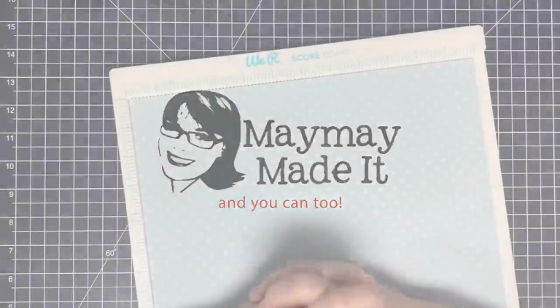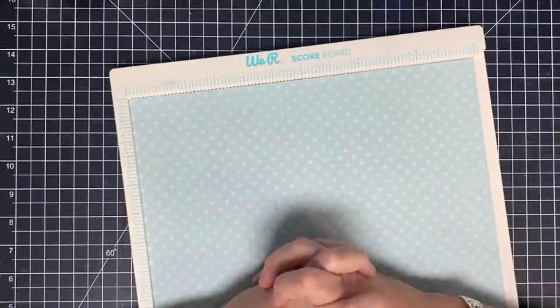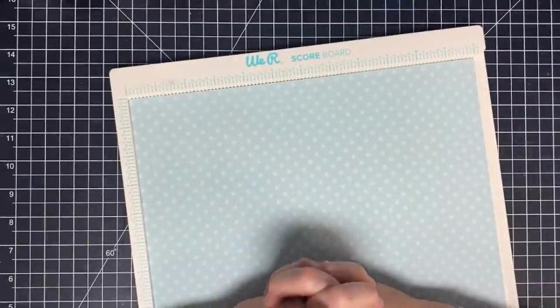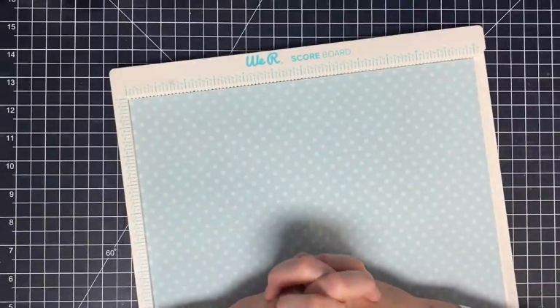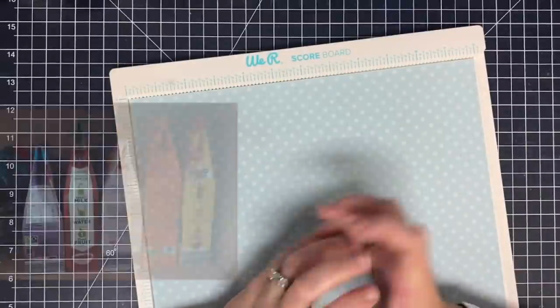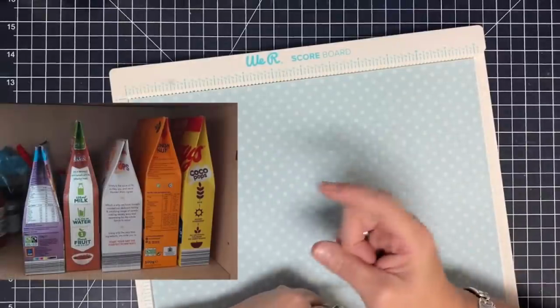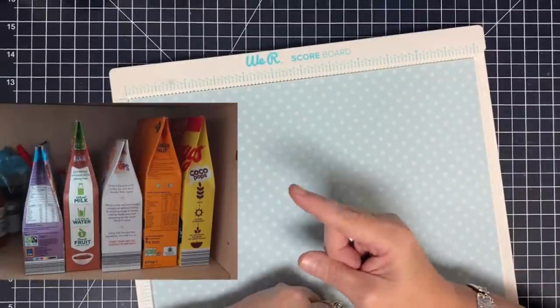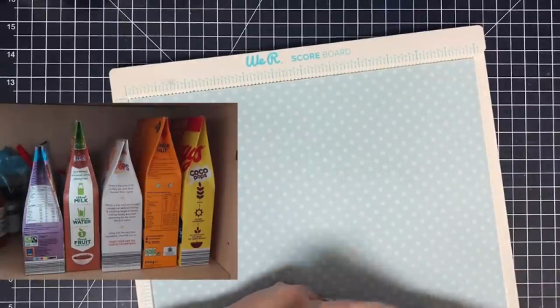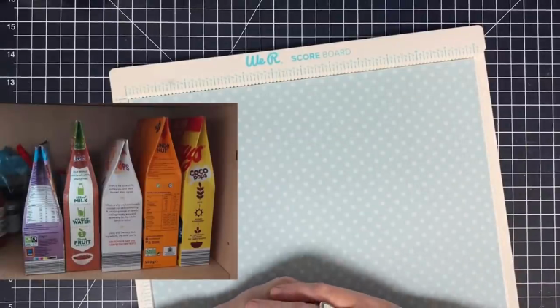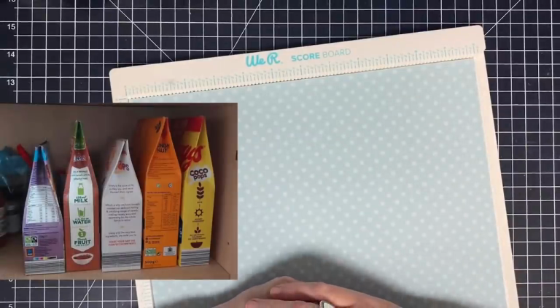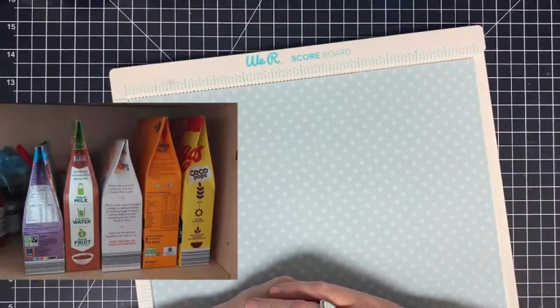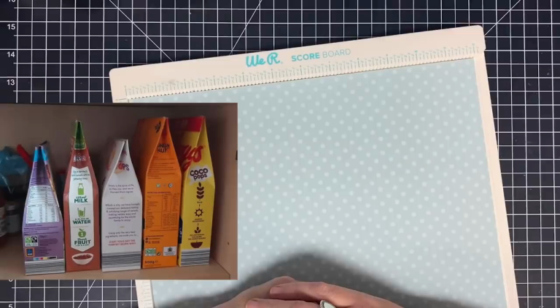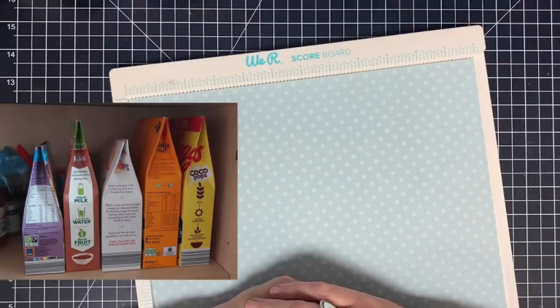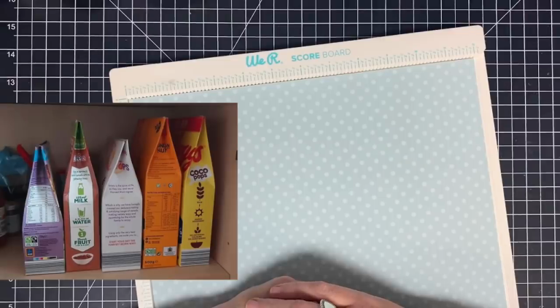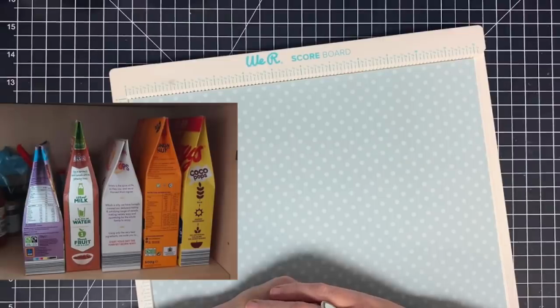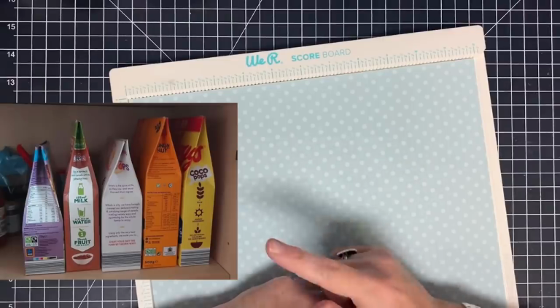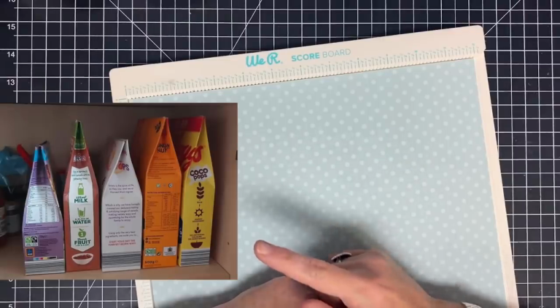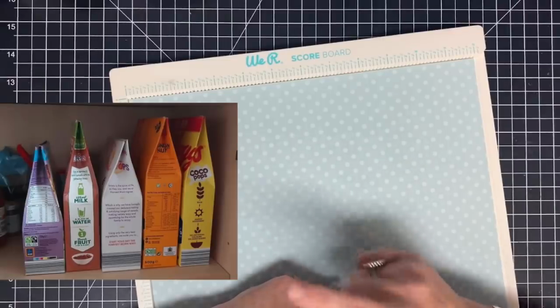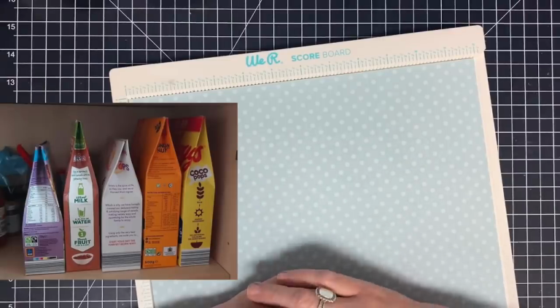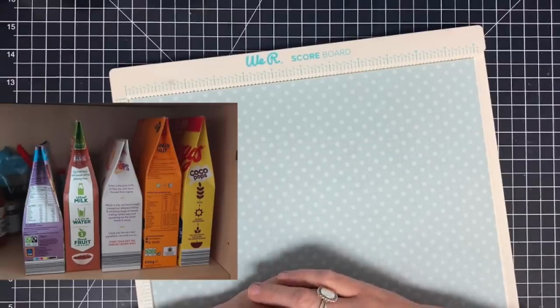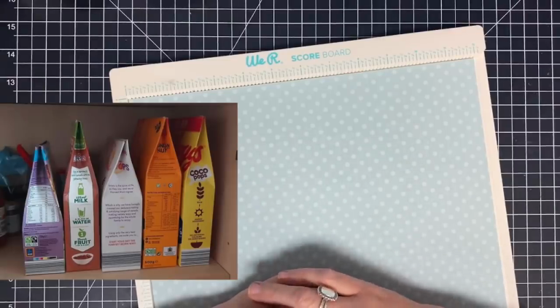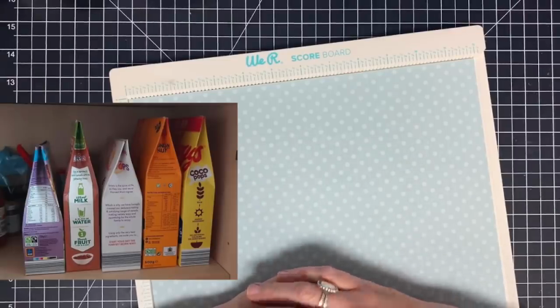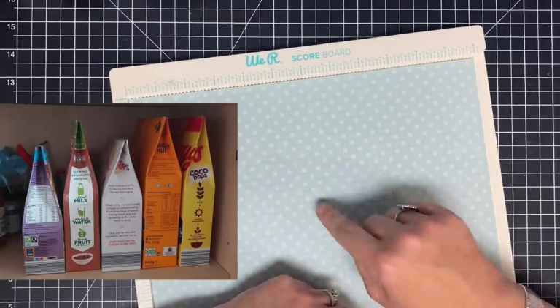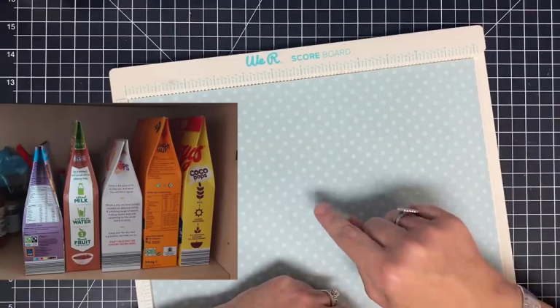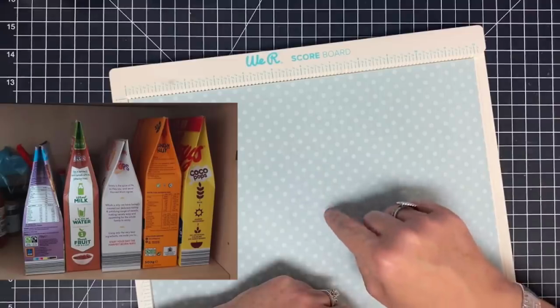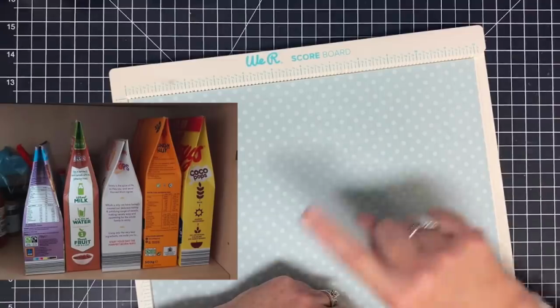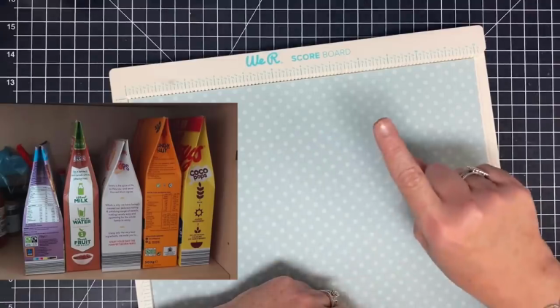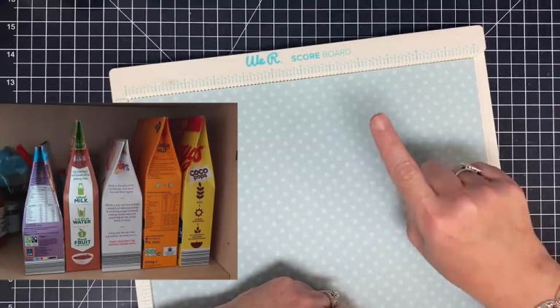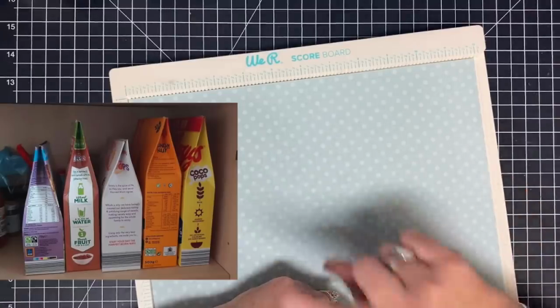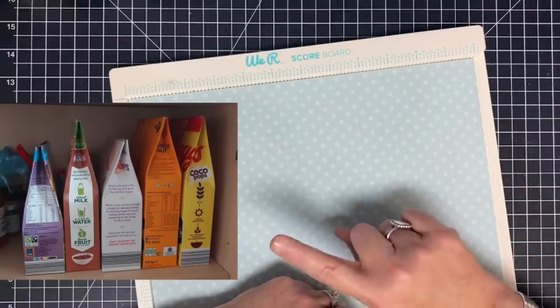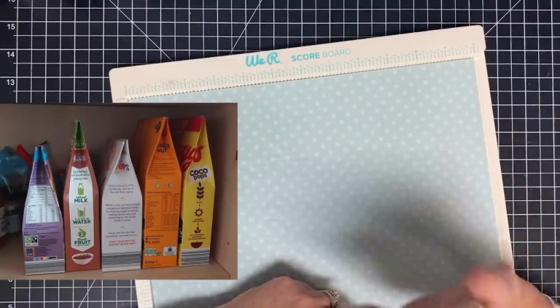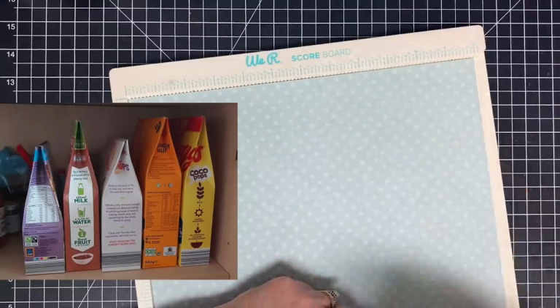Hey guys, it's May May. This weekend a photo of a cereal box hack came across my Facebook feed, so I had to look into the video and see how it was done. It made me think we can make a treat box with no-glue closure out of that hack, so let me show you what we're going to do.